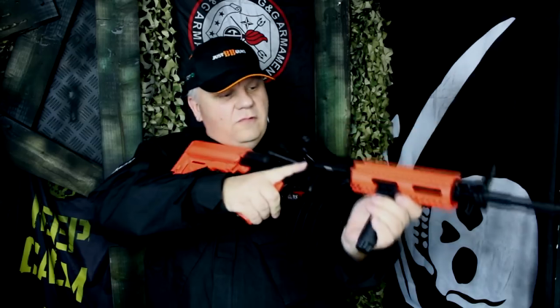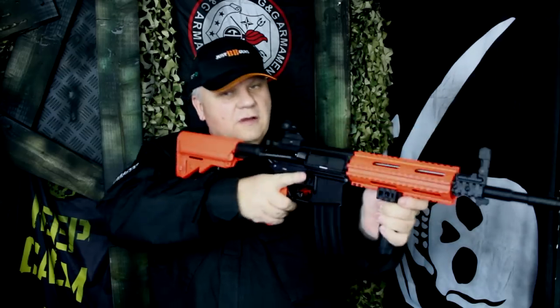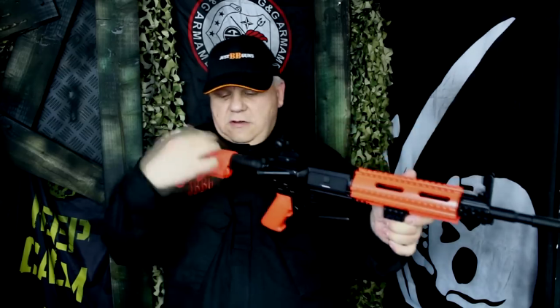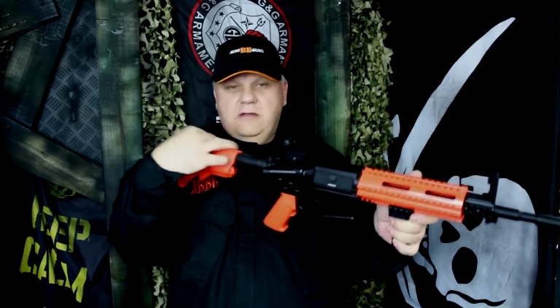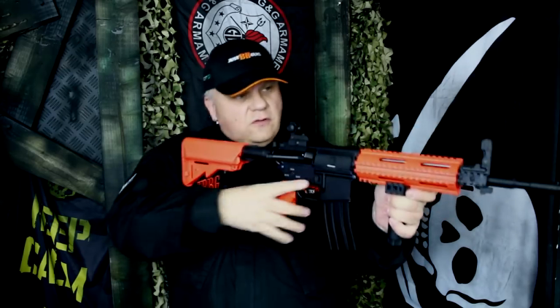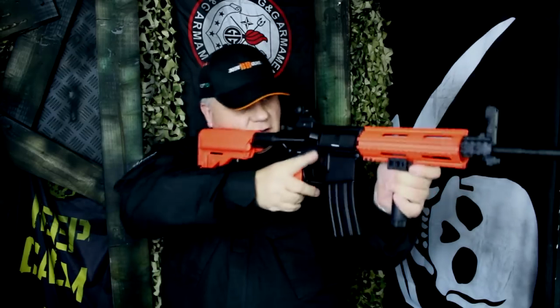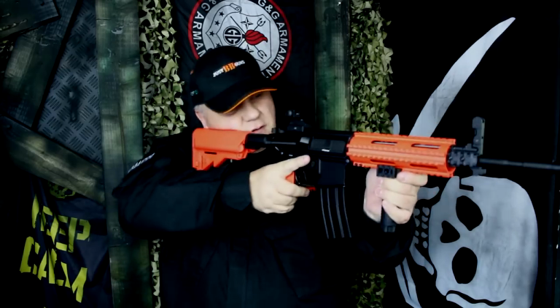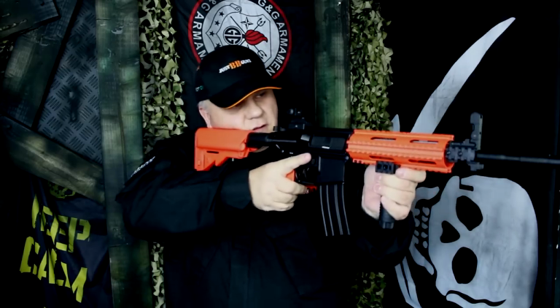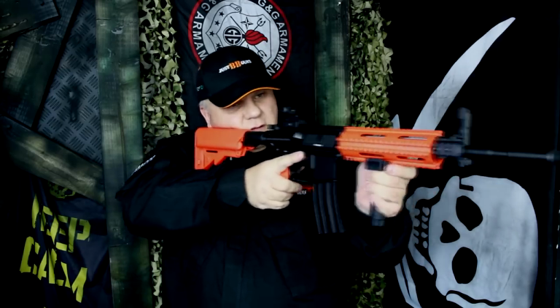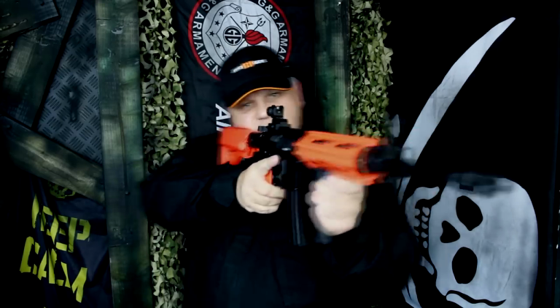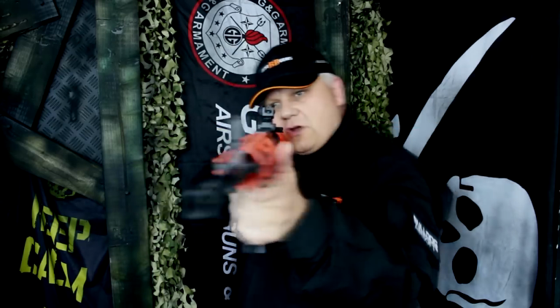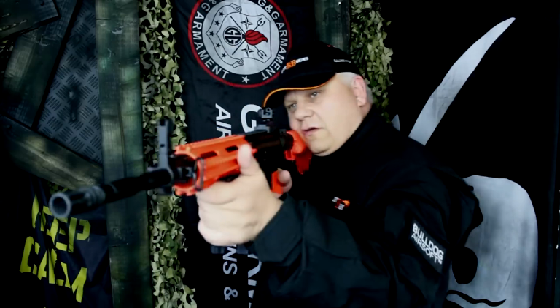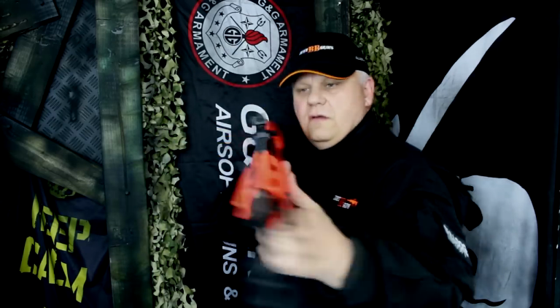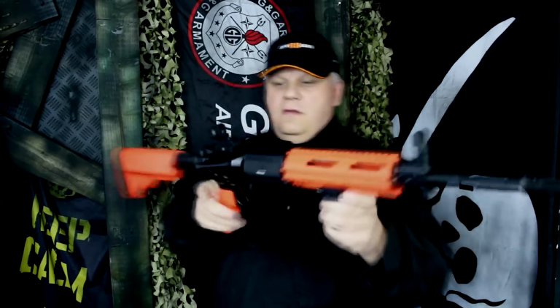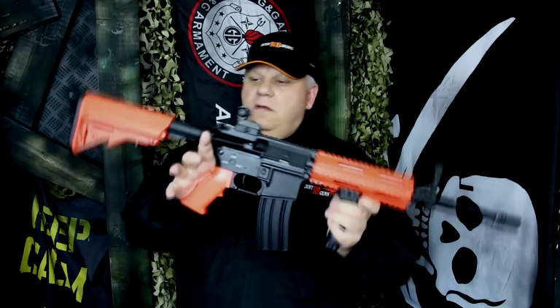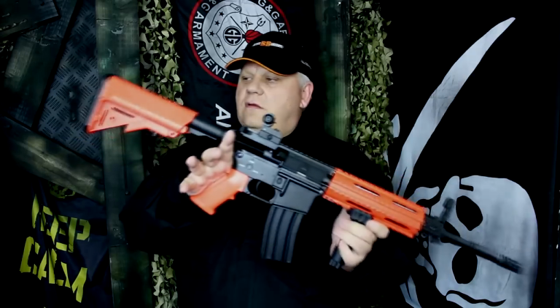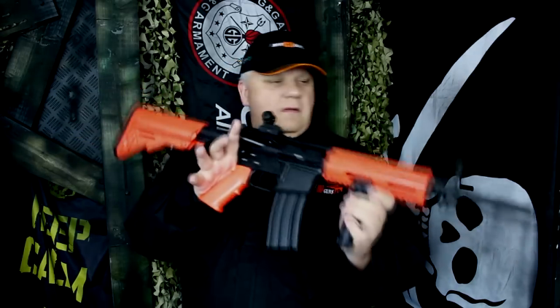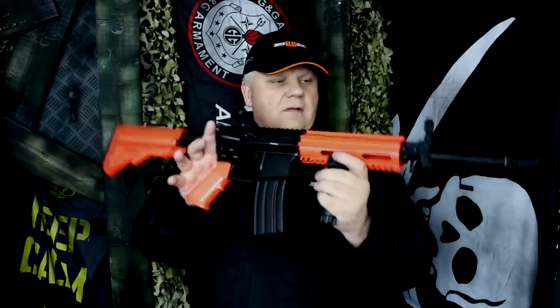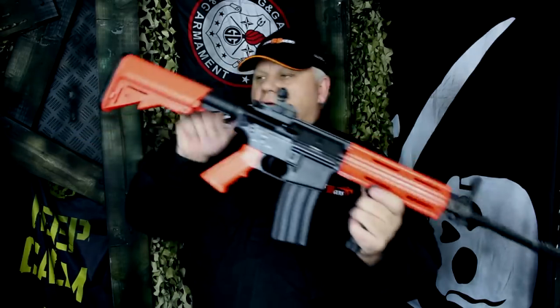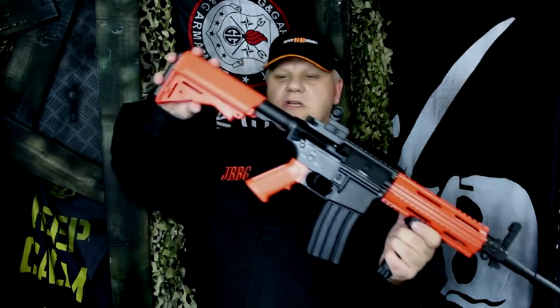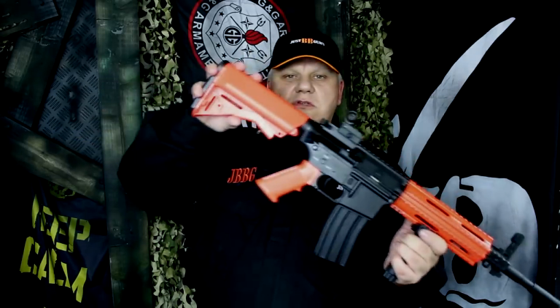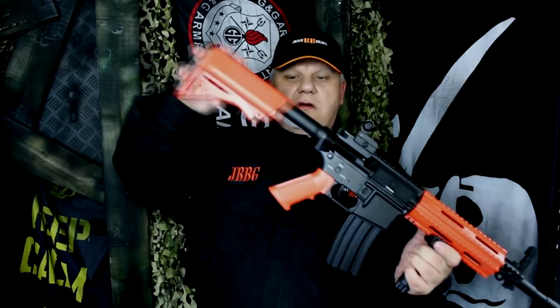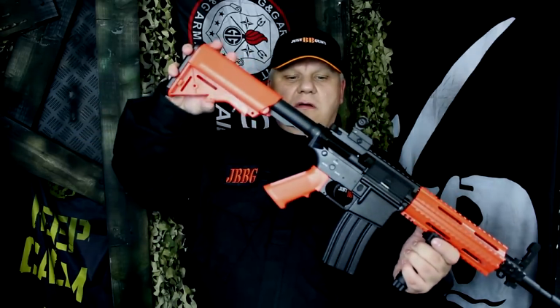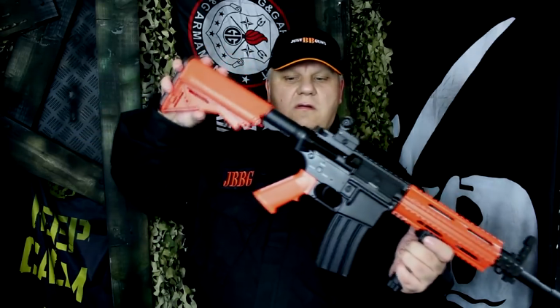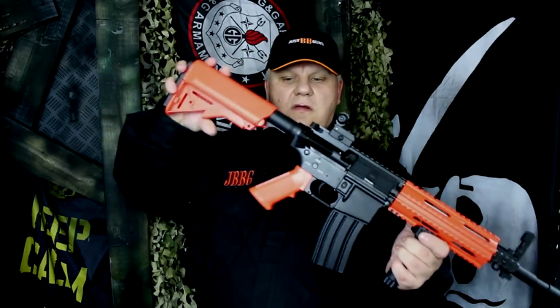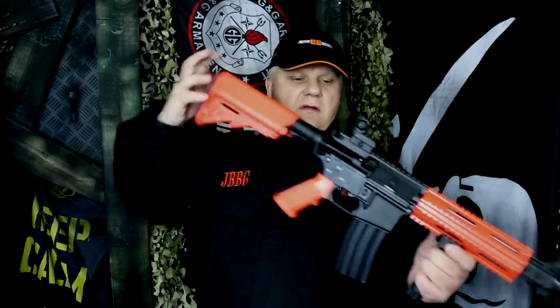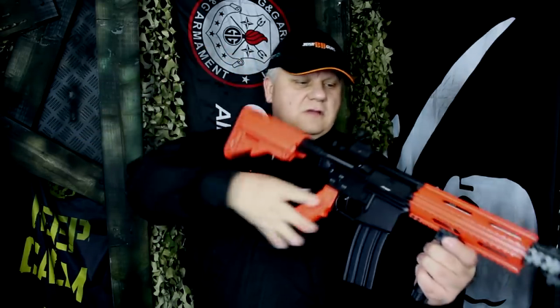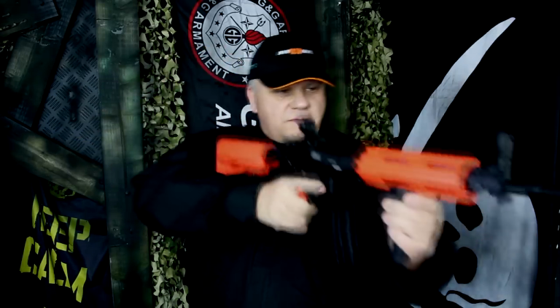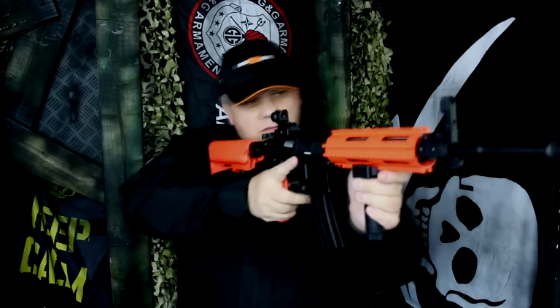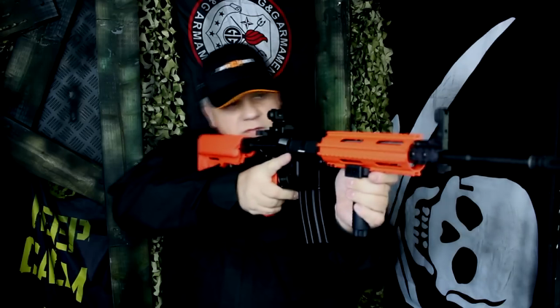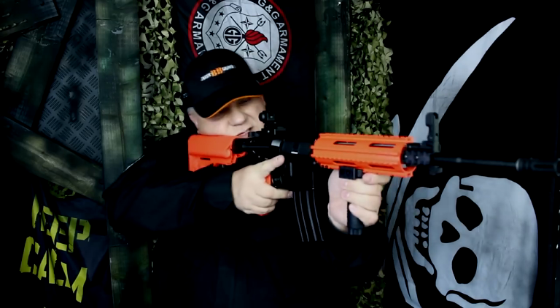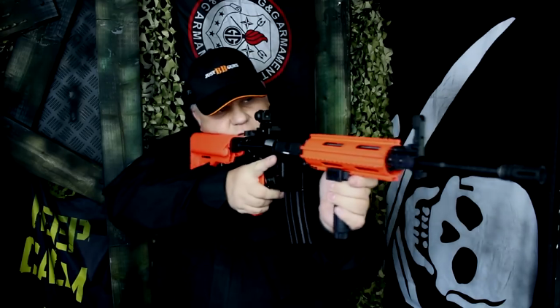Really nice cheek rest on the tactical stock. Fully adjustable stock, so it will fit all size shooters.